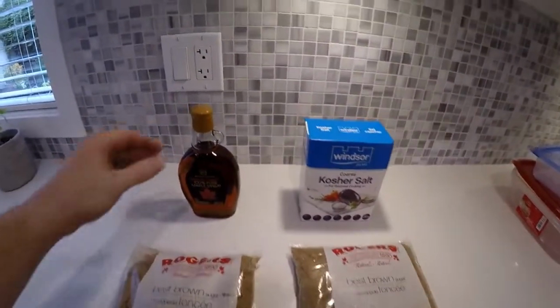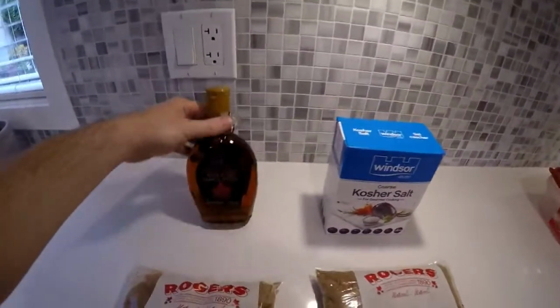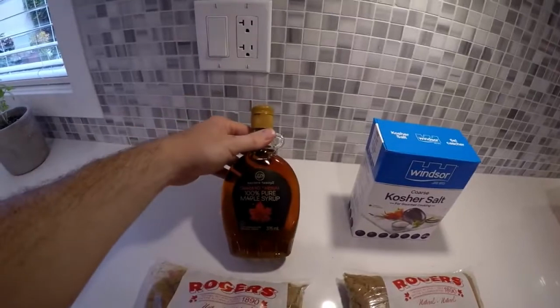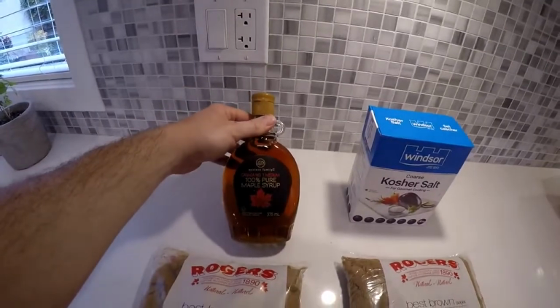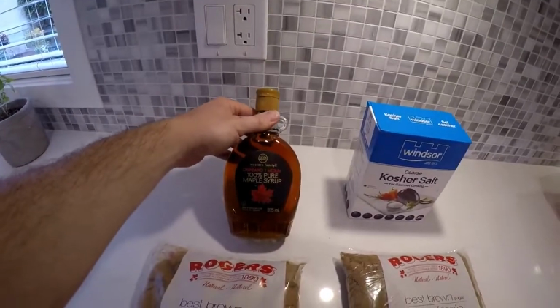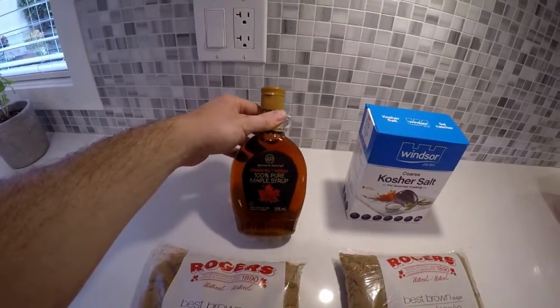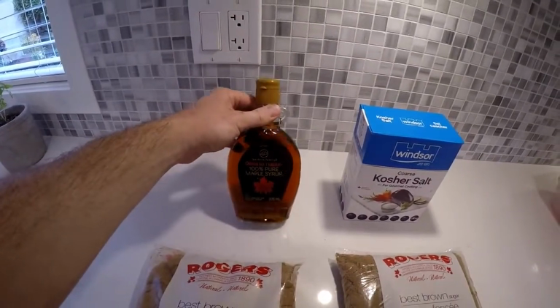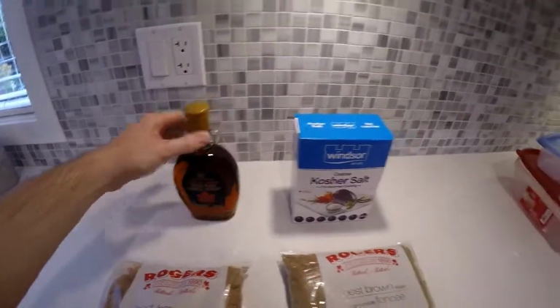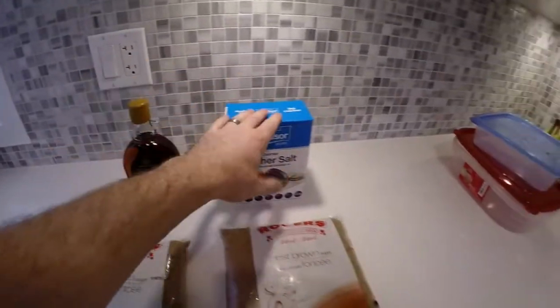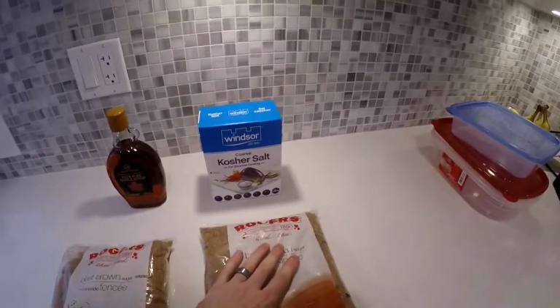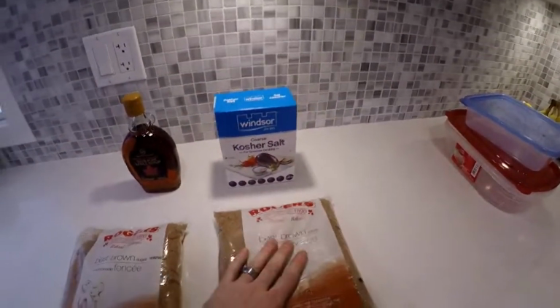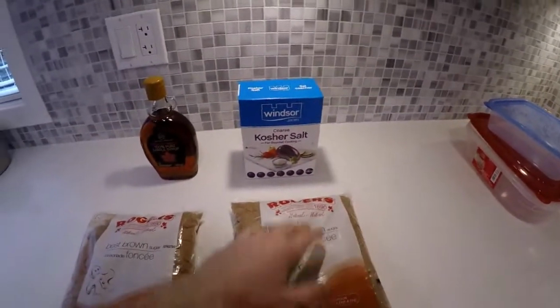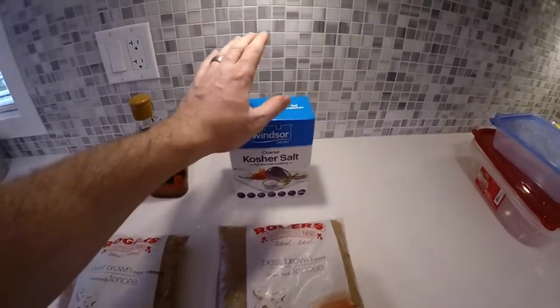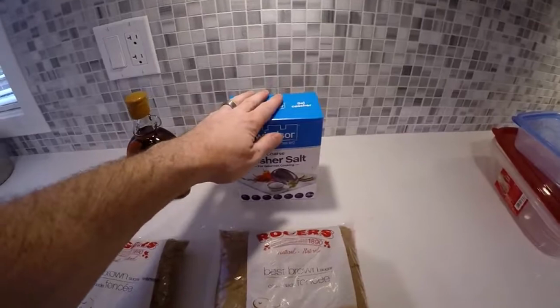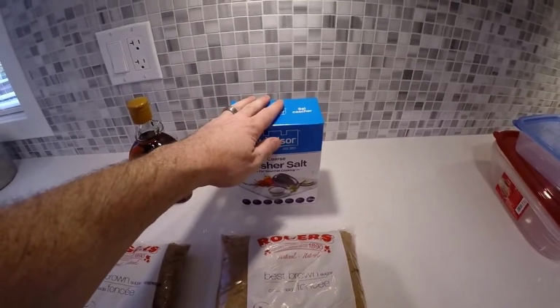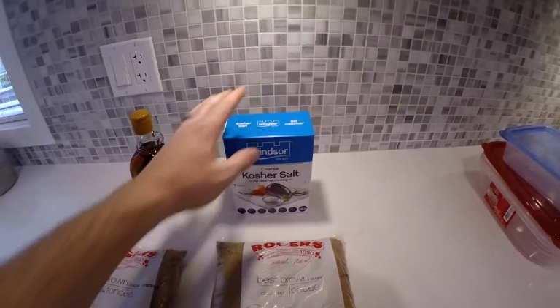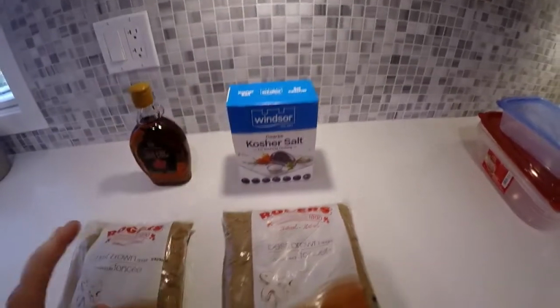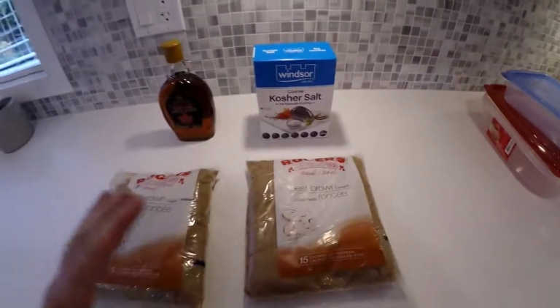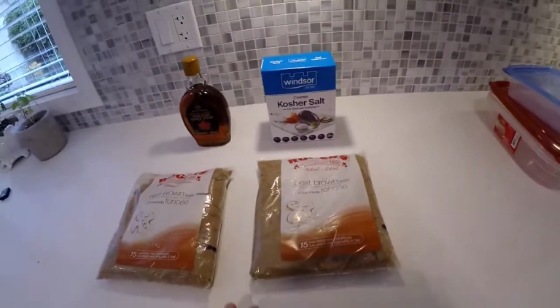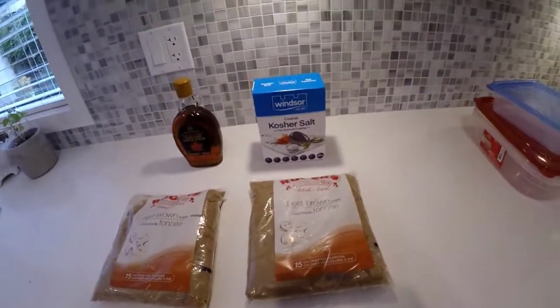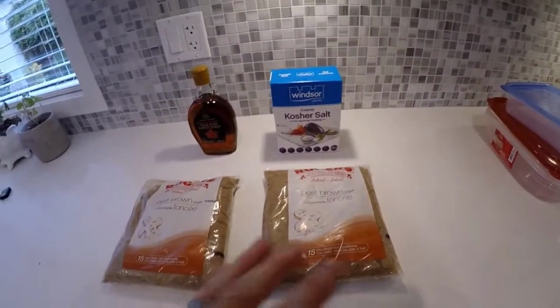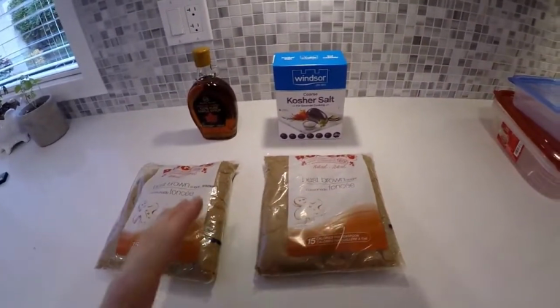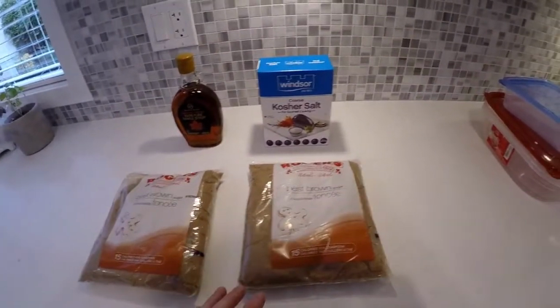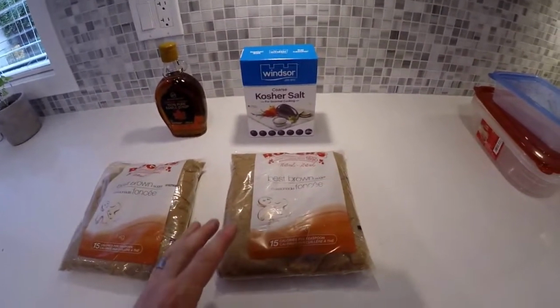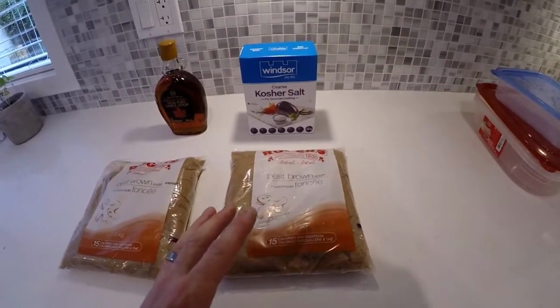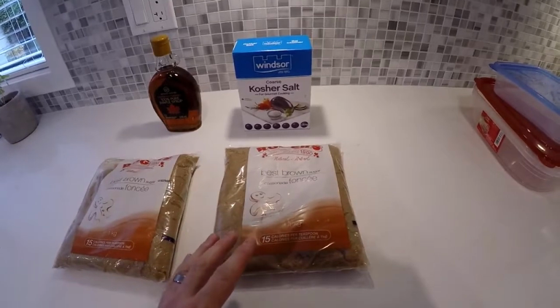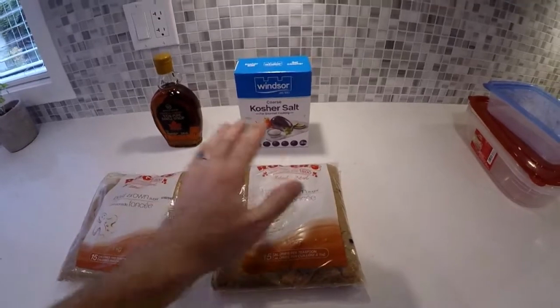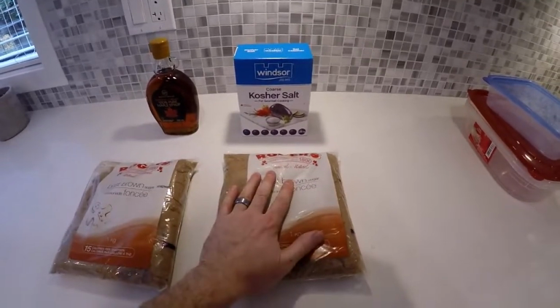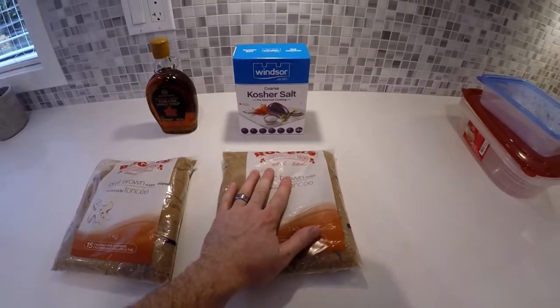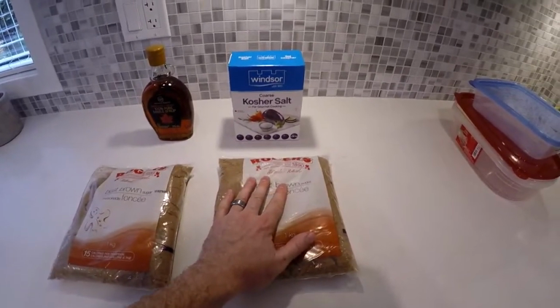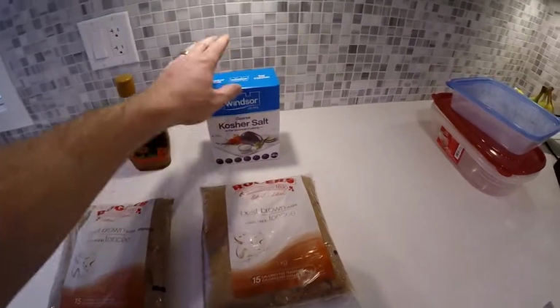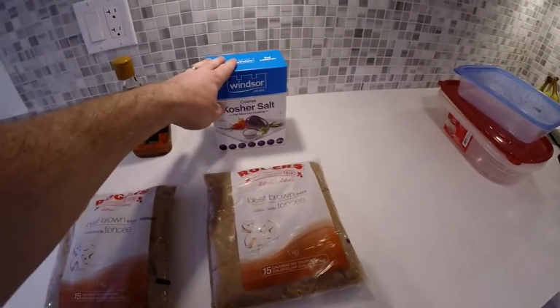I'm going to try some maple syrup to baste on it, but the two main ingredients are brown sugar and salt. The measurements are not exact, but what I usually do is four parts brown sugar to one part salt.